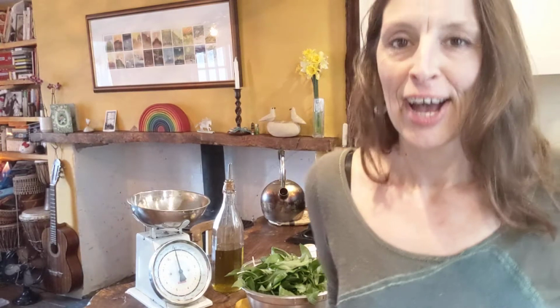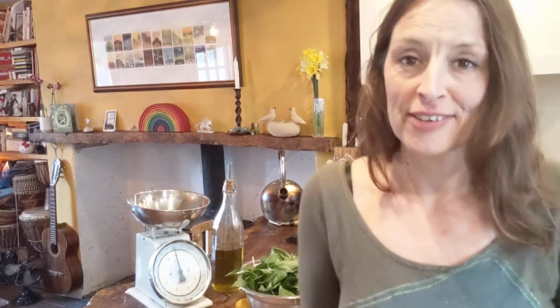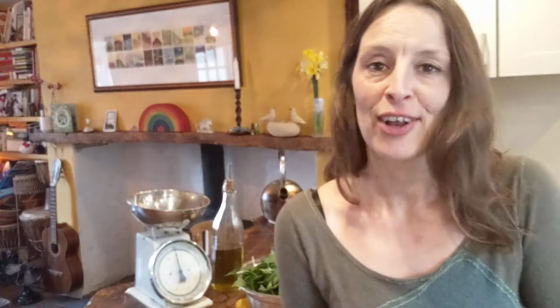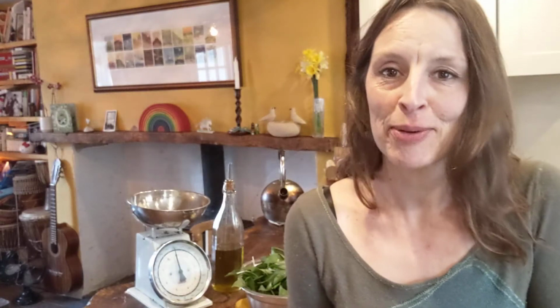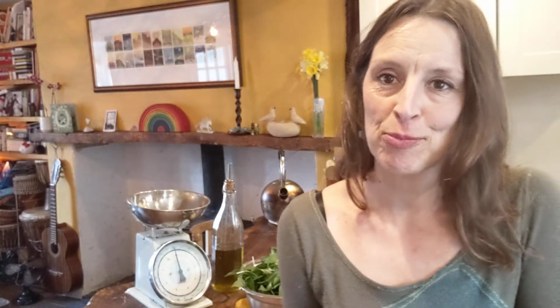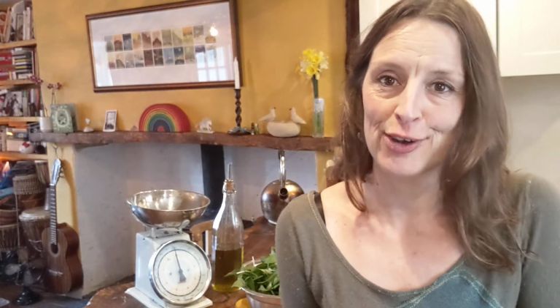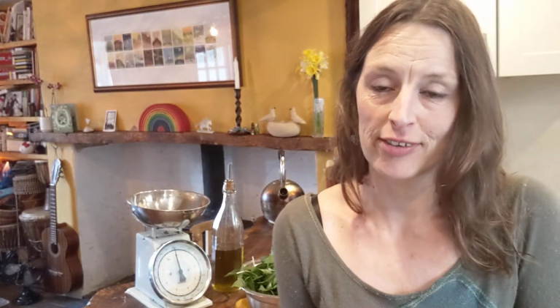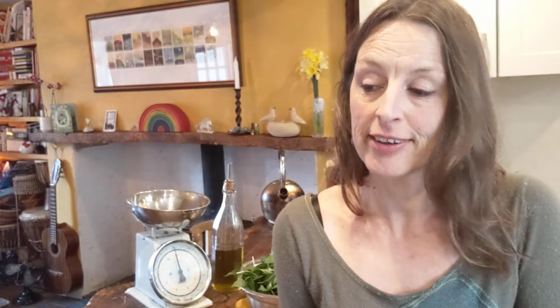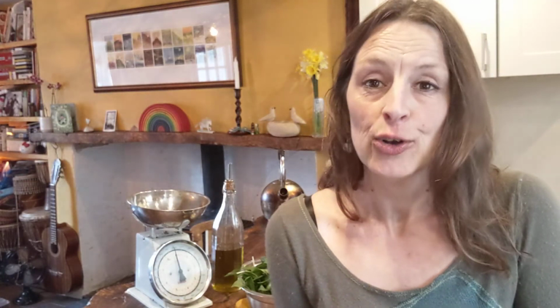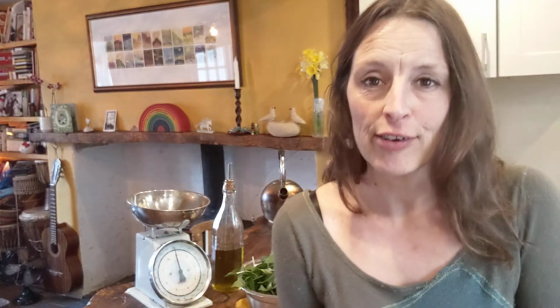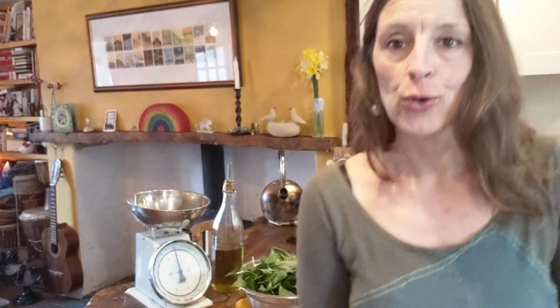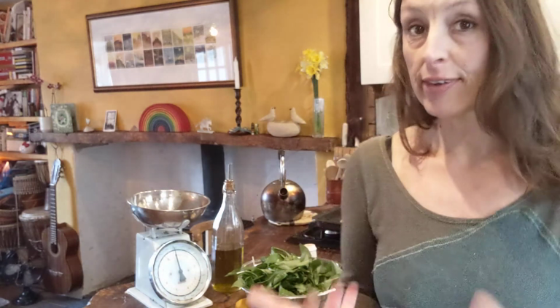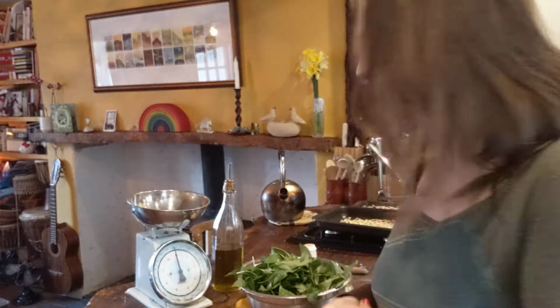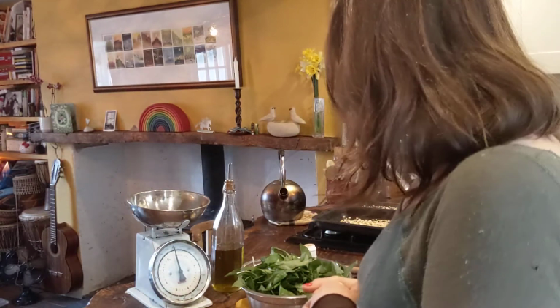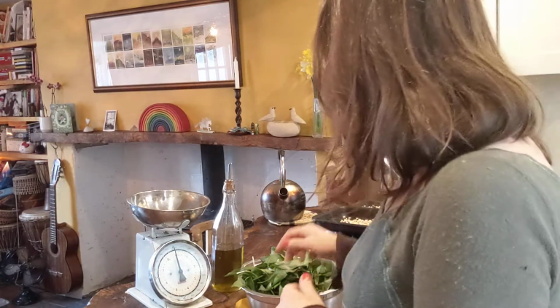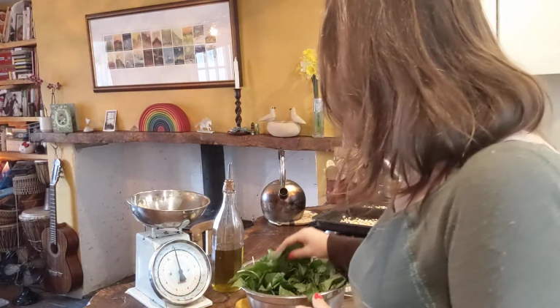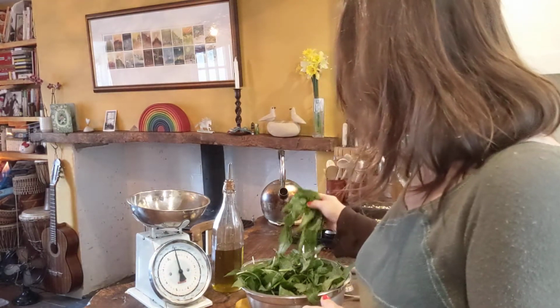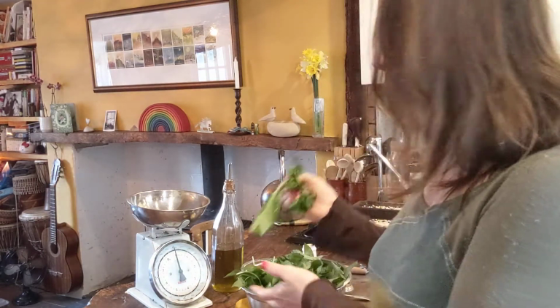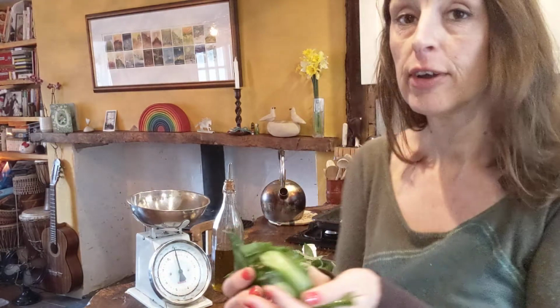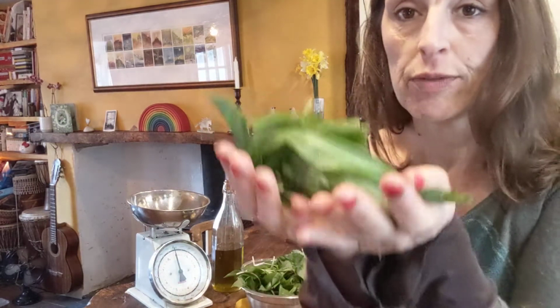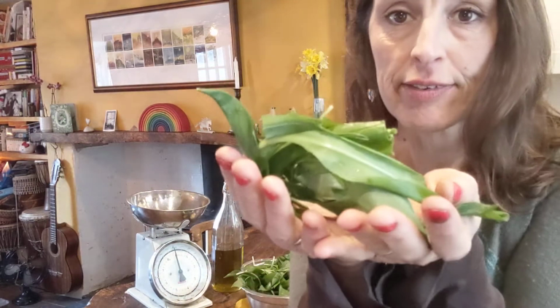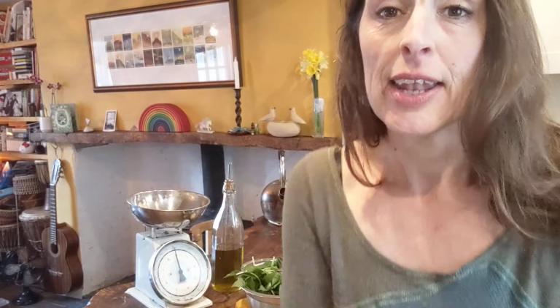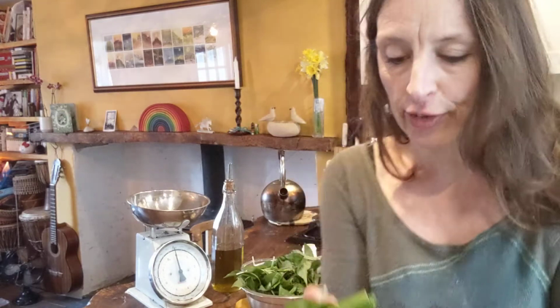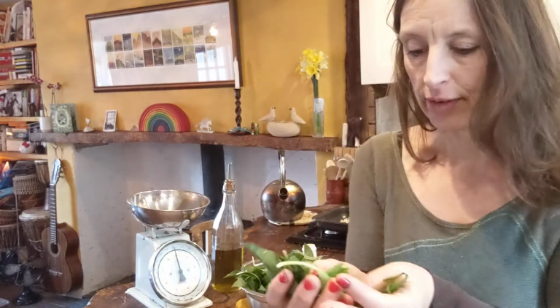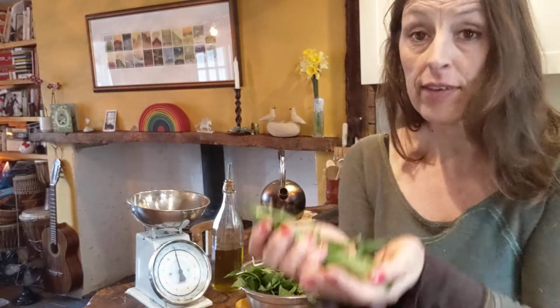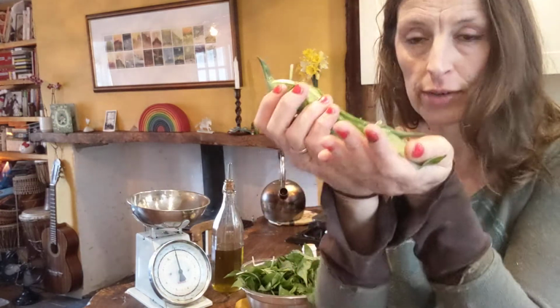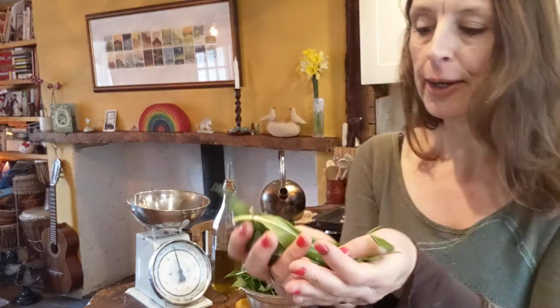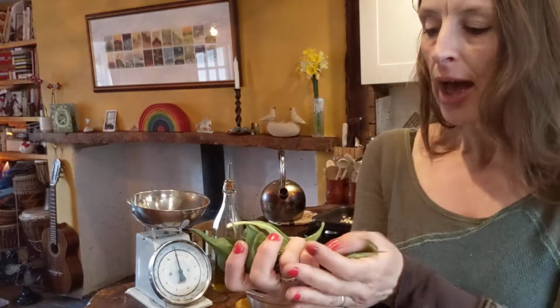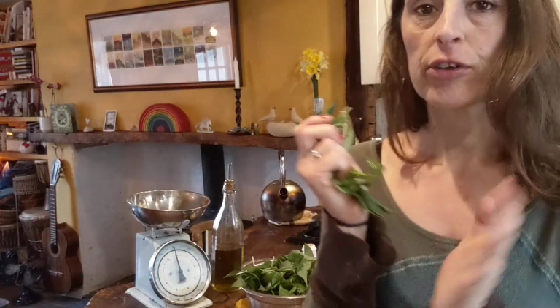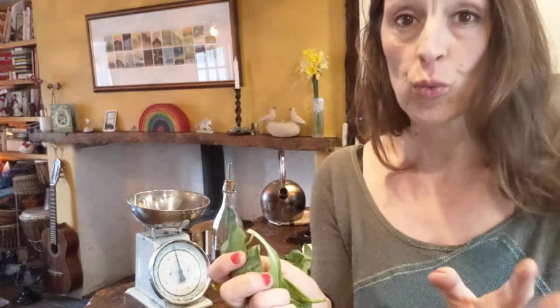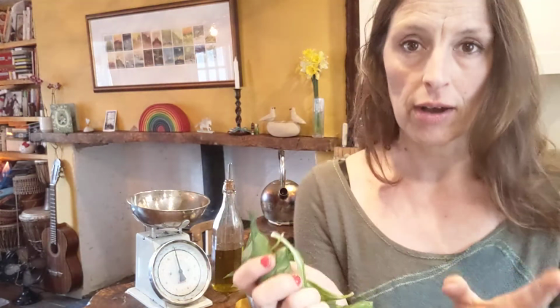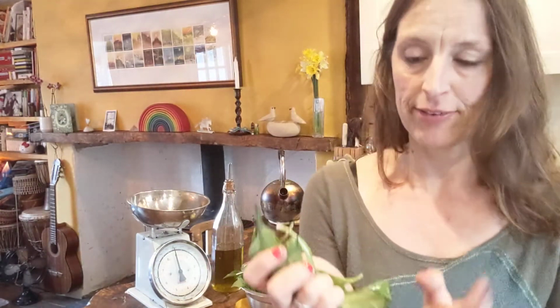Hello there, this is Caroline, herbalist, naturopath and nutrition consultant talking to you today about what to do with this. Now I wanted to do this today — this is wild garlic — and I wanted to show you wild garlic pesto today.